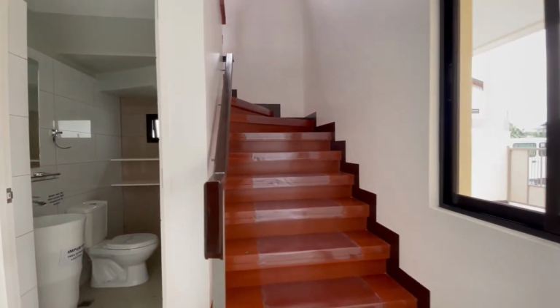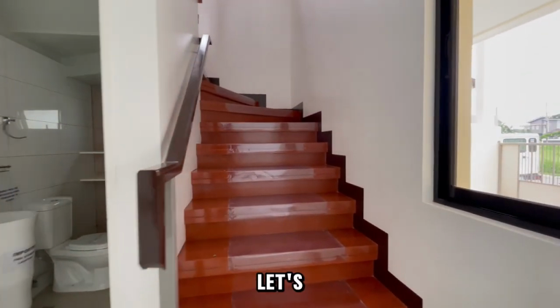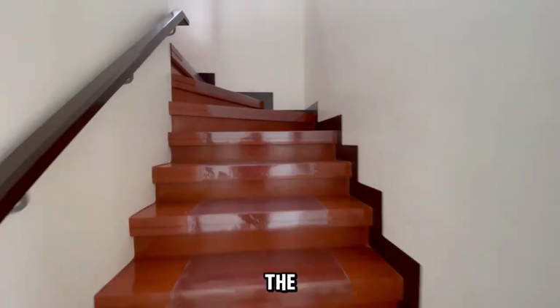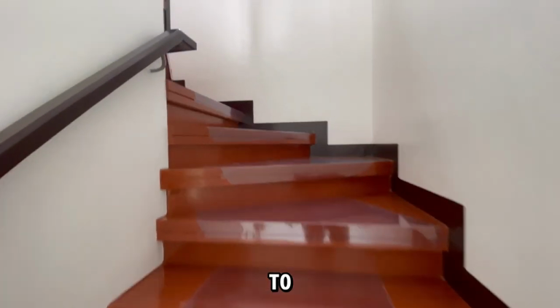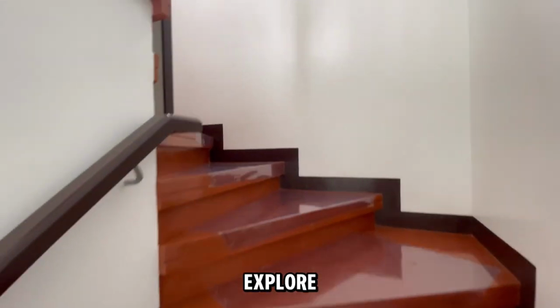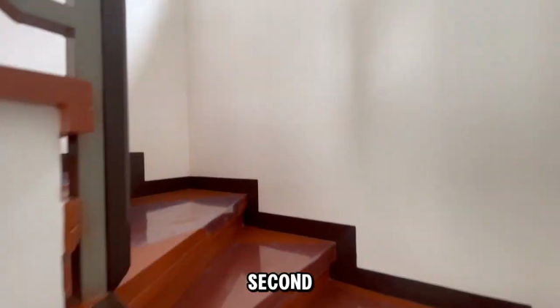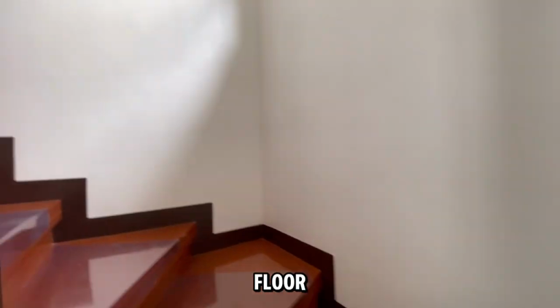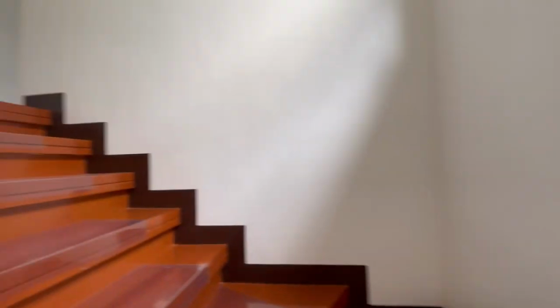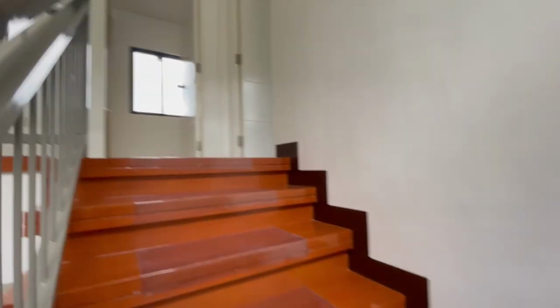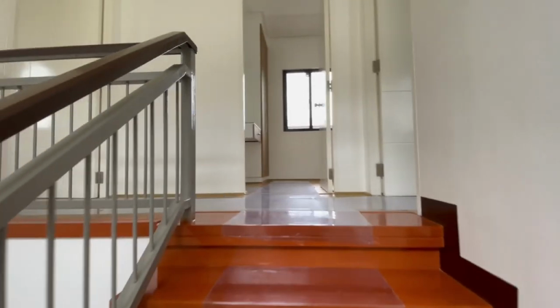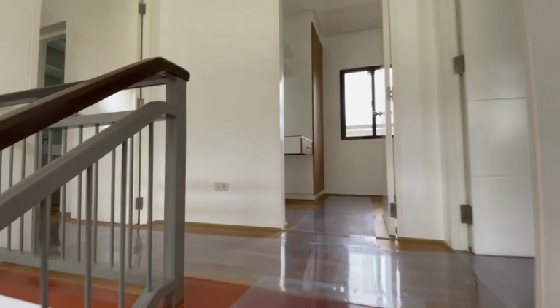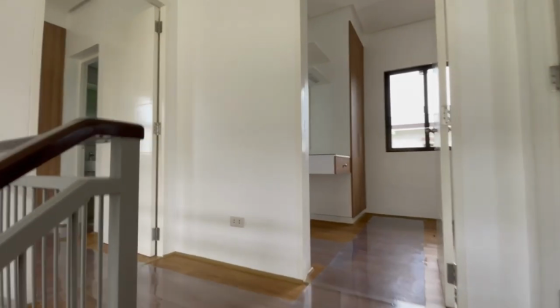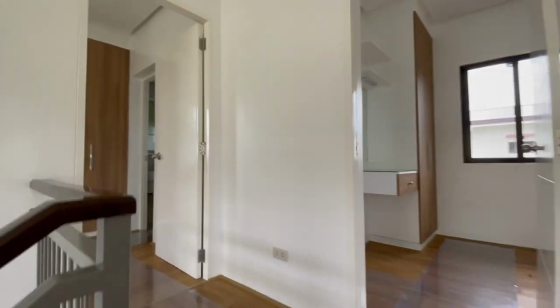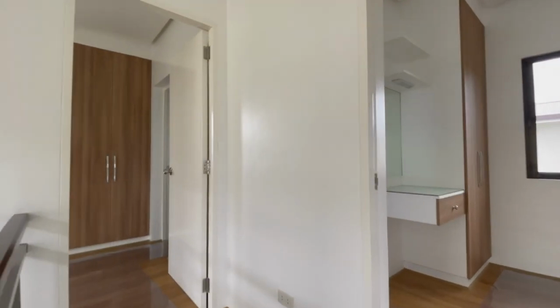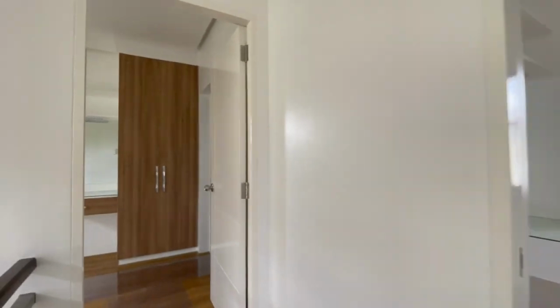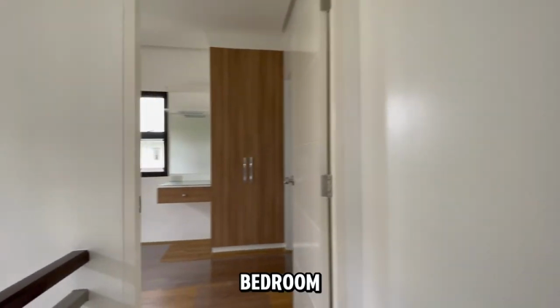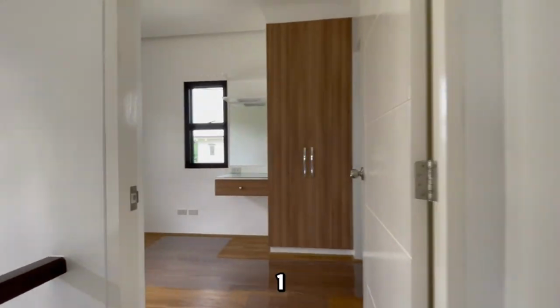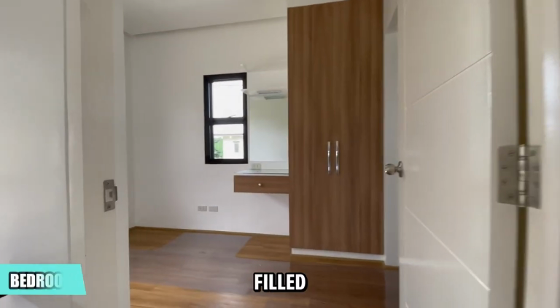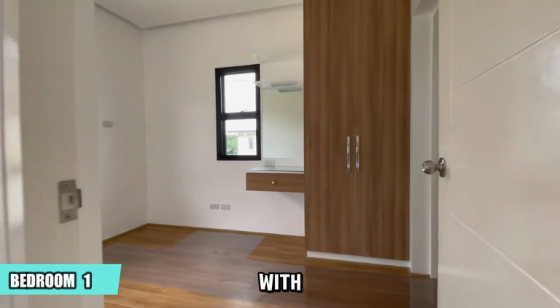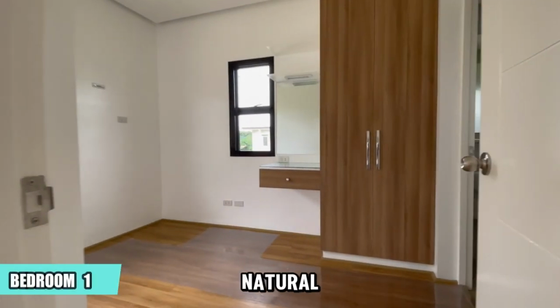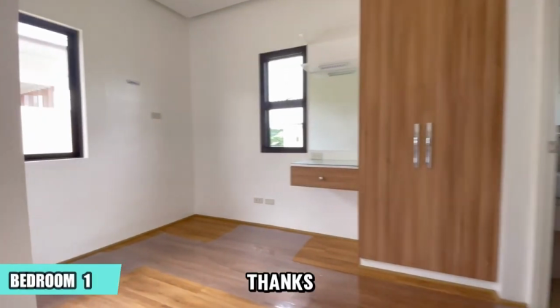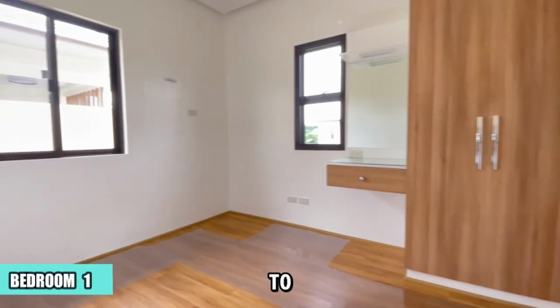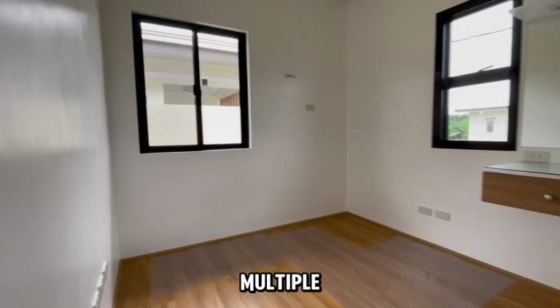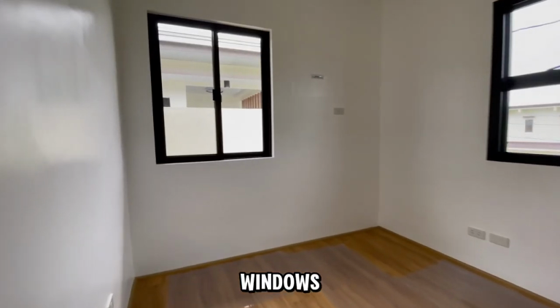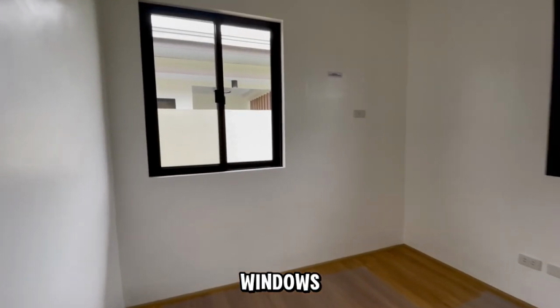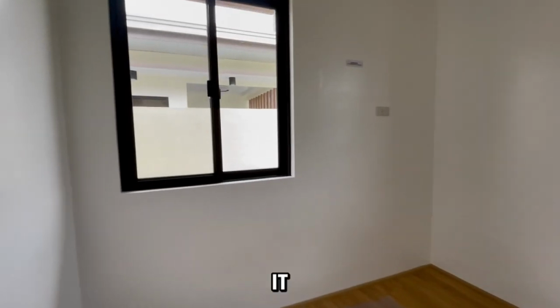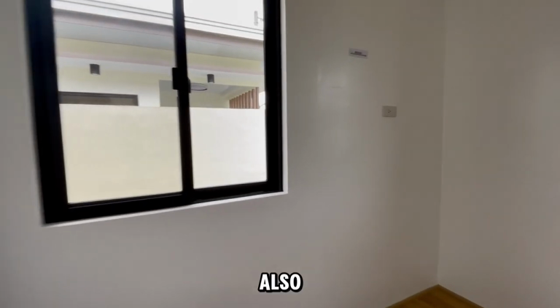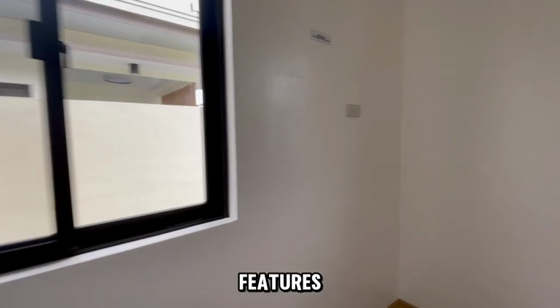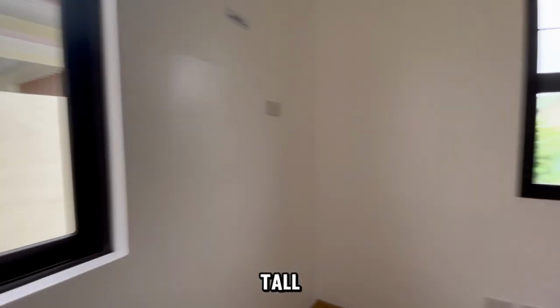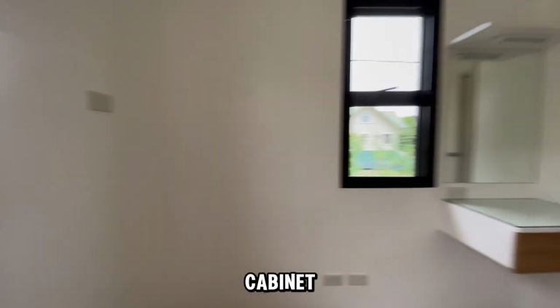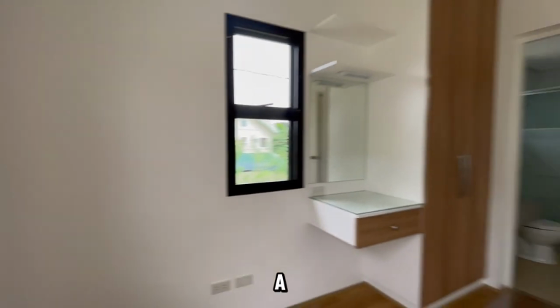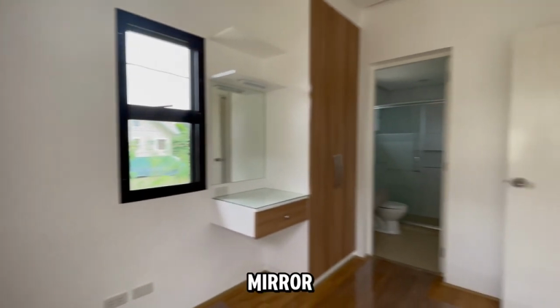Let's head up the stairs to explore the second floor. Bedroom 1 is filled with natural light, thanks to its multiple windows. It also features a tall cabinet and a wide mirror.